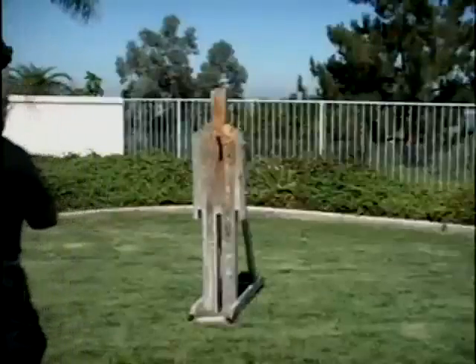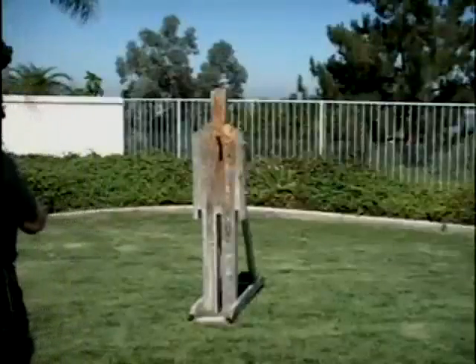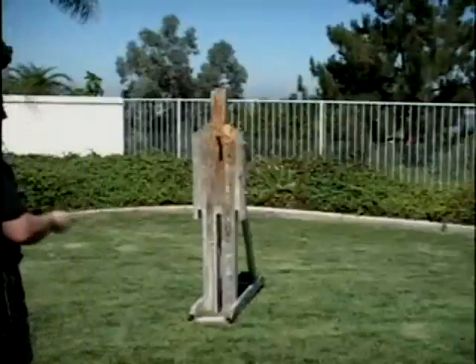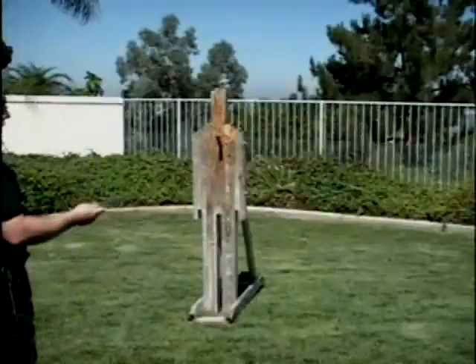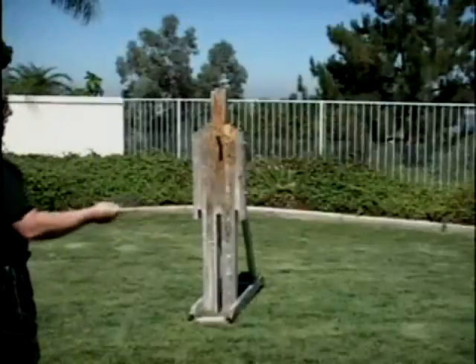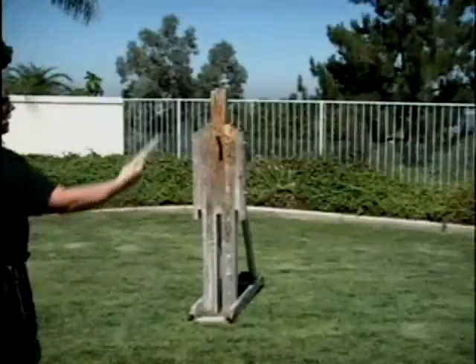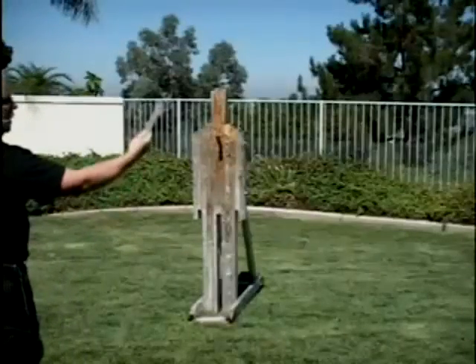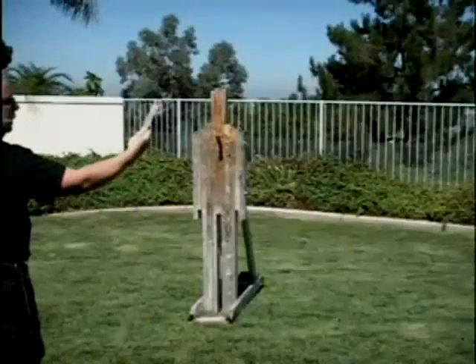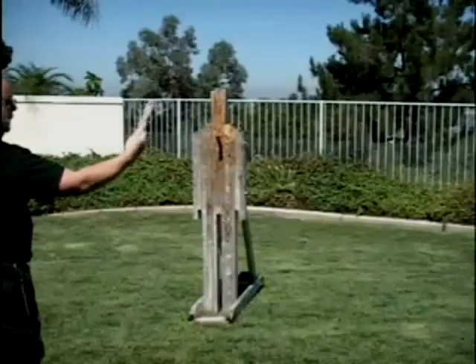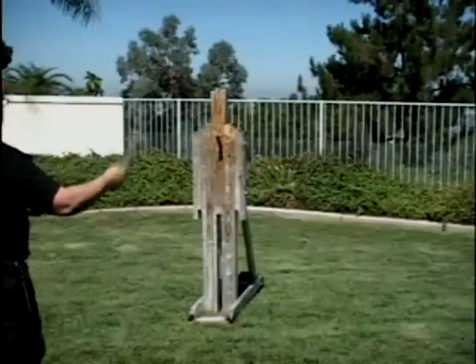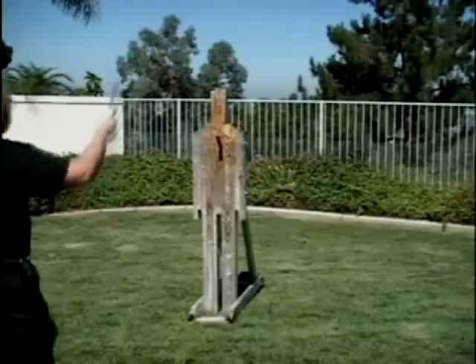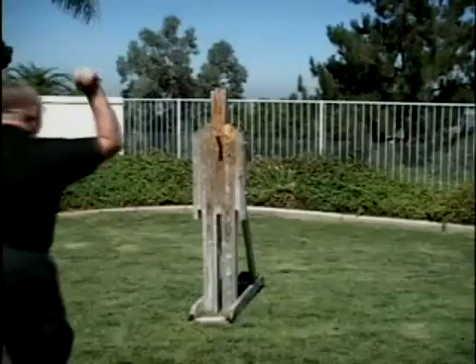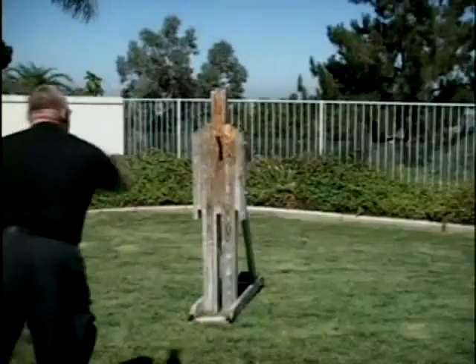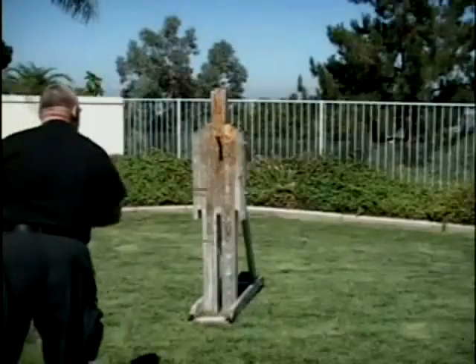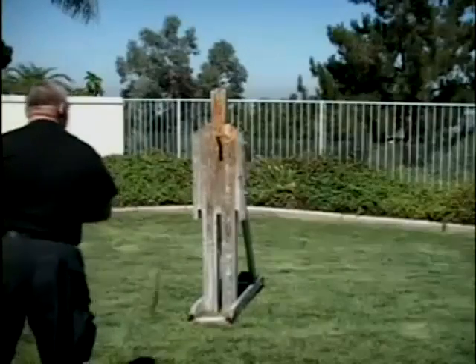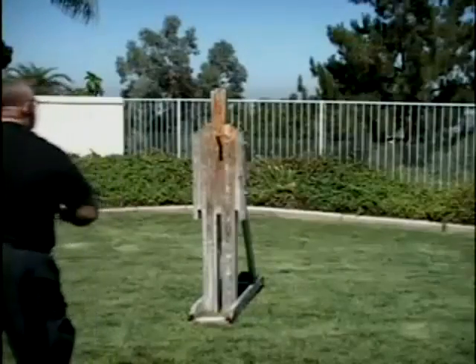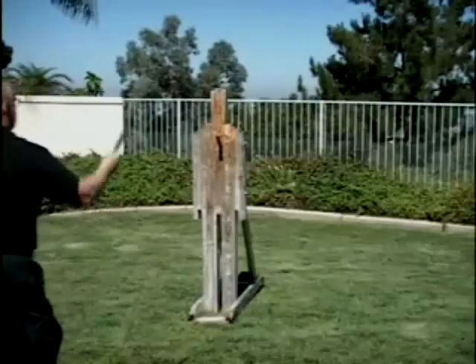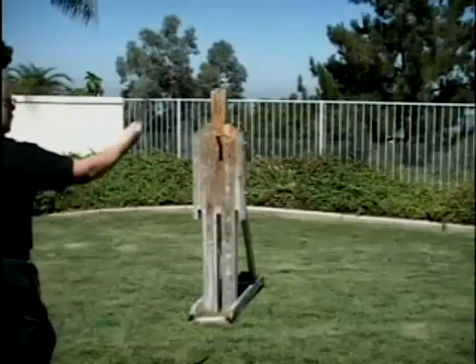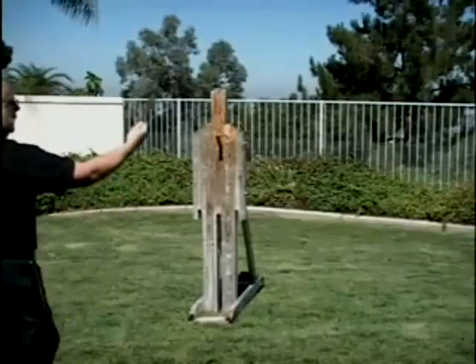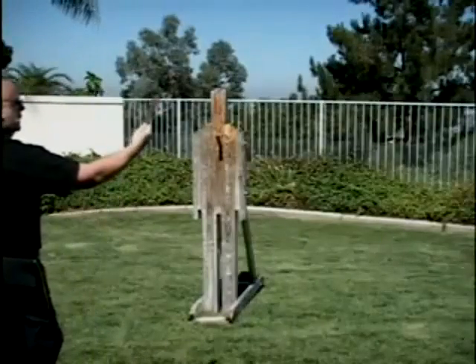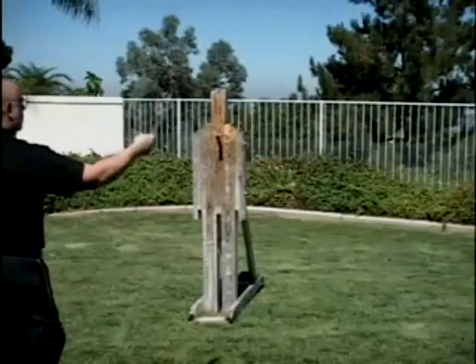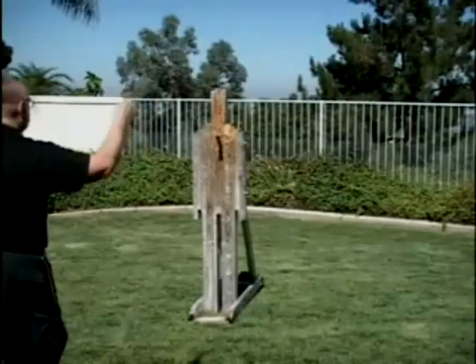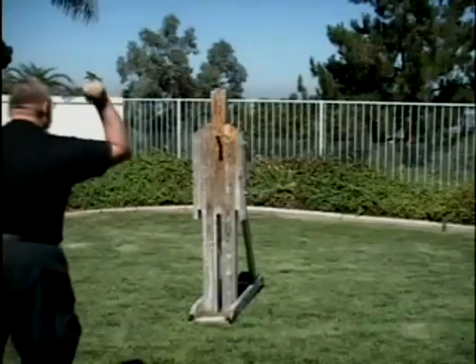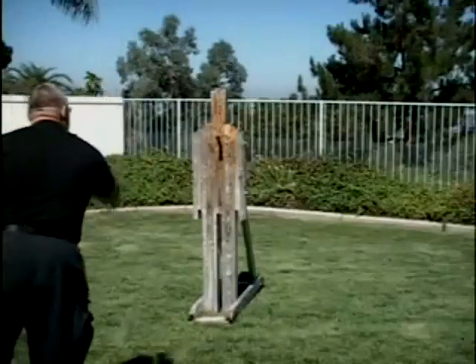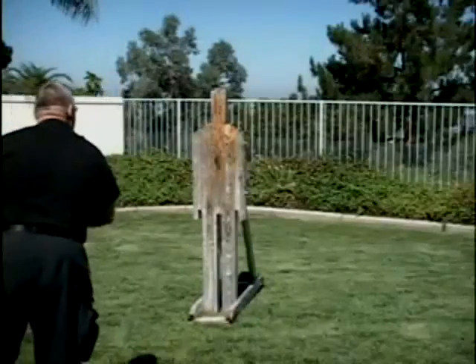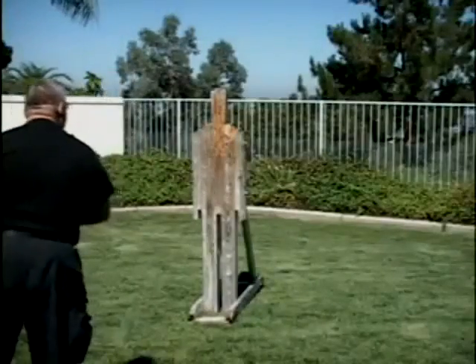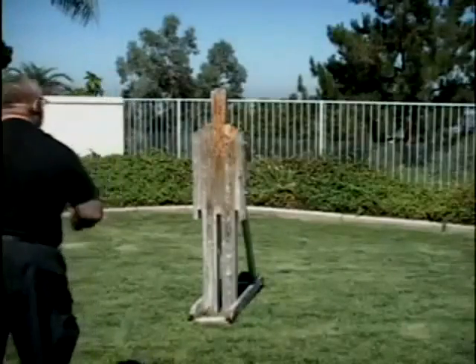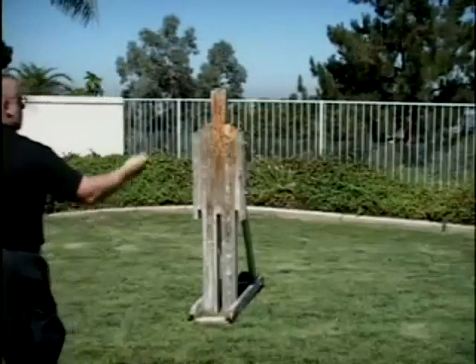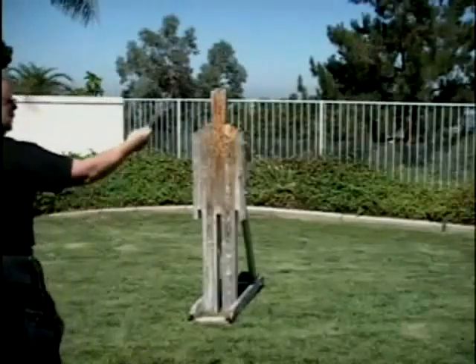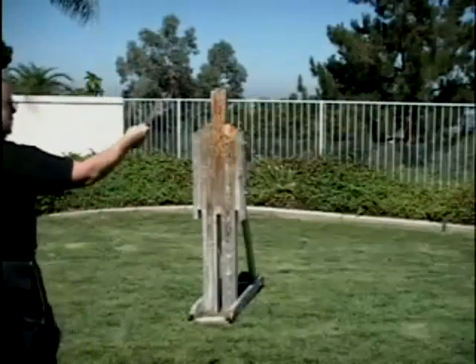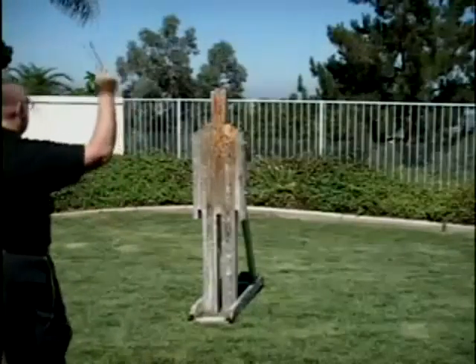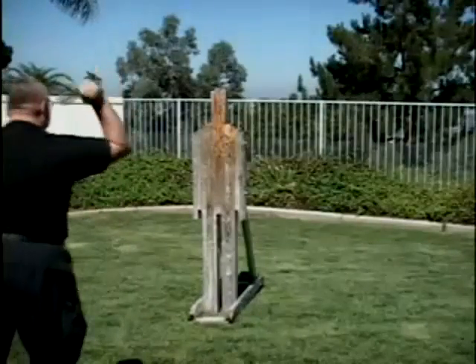Which is here — holding like so, holding like so, holding like so.